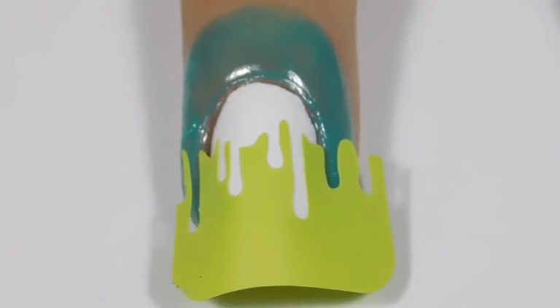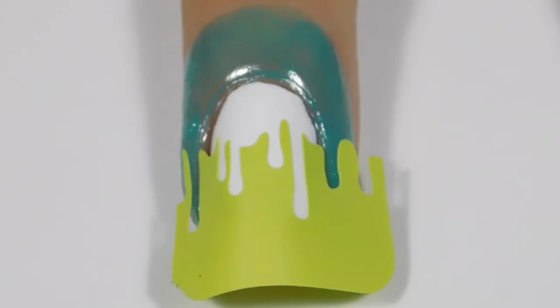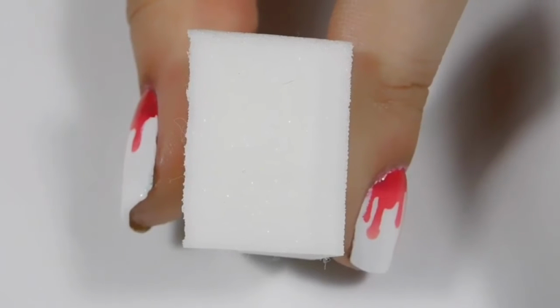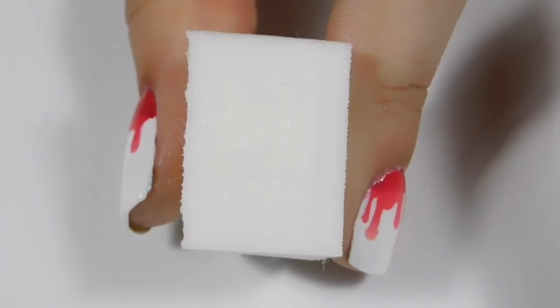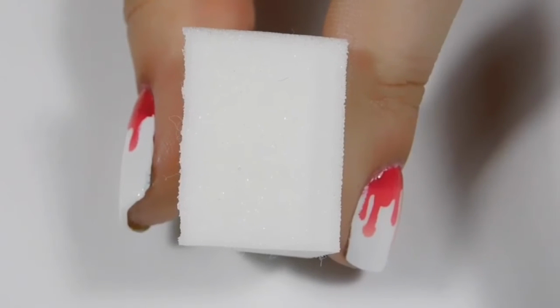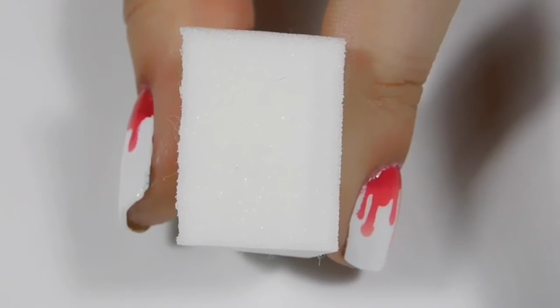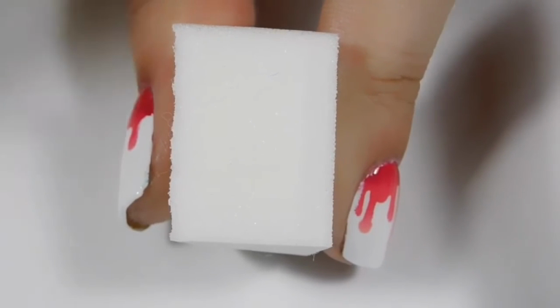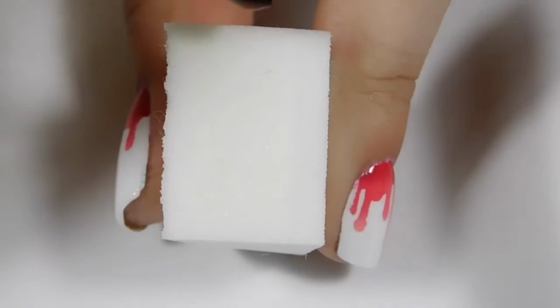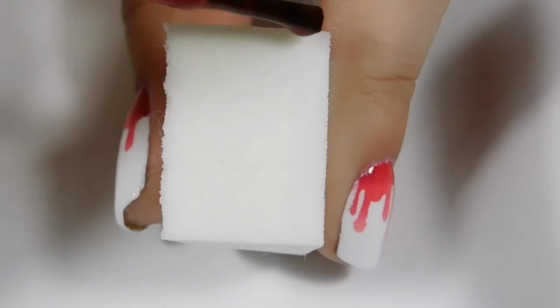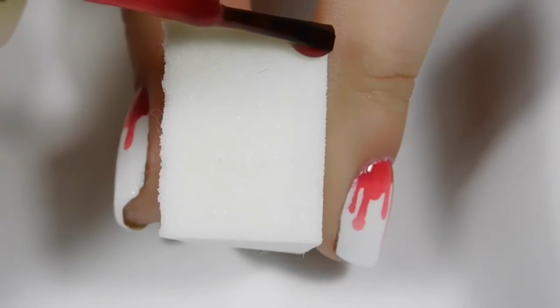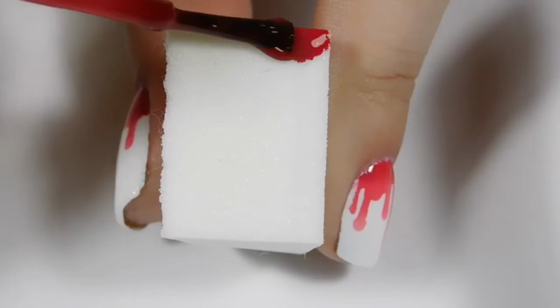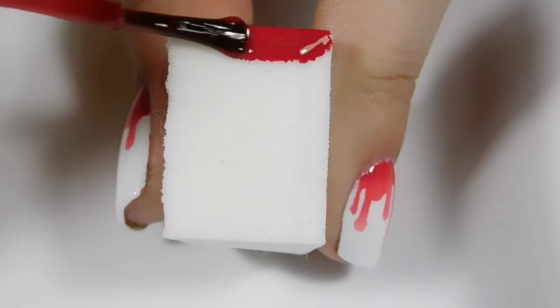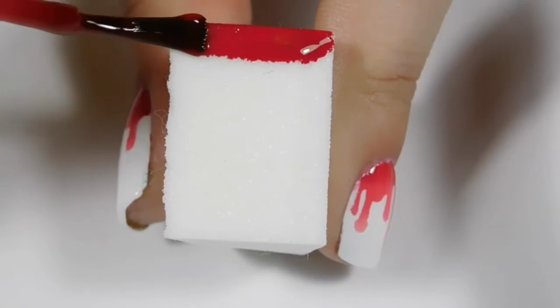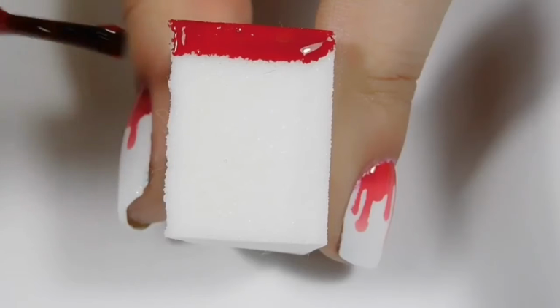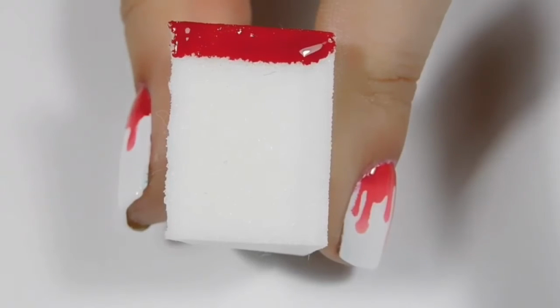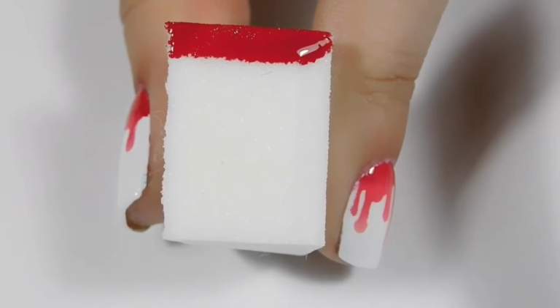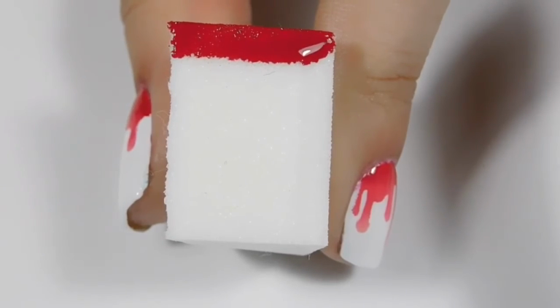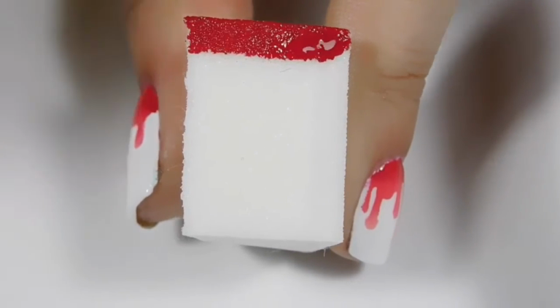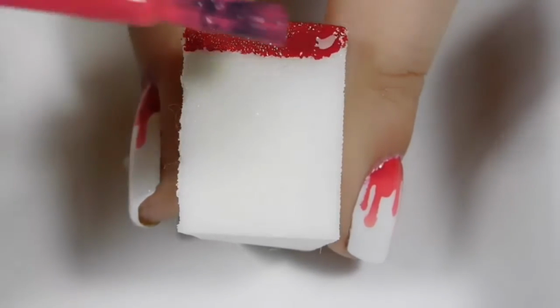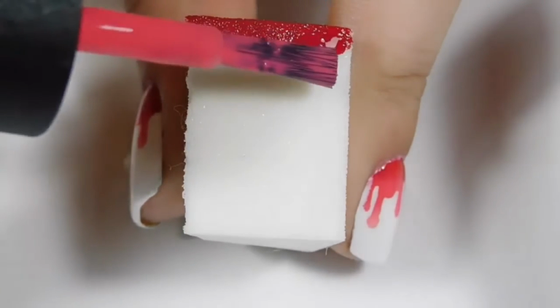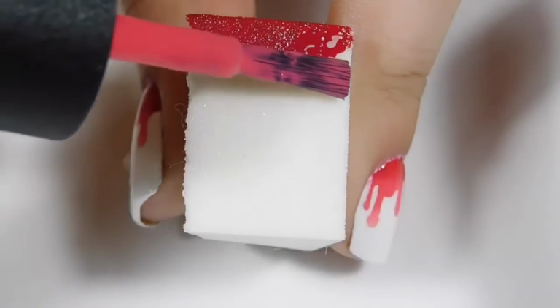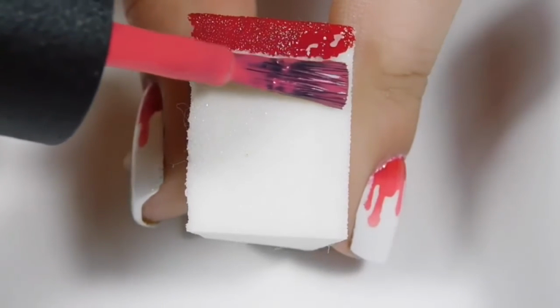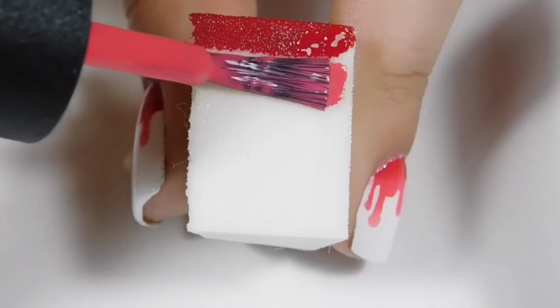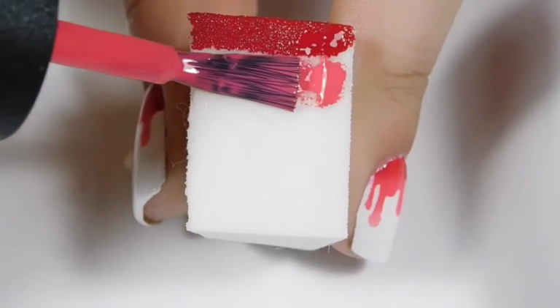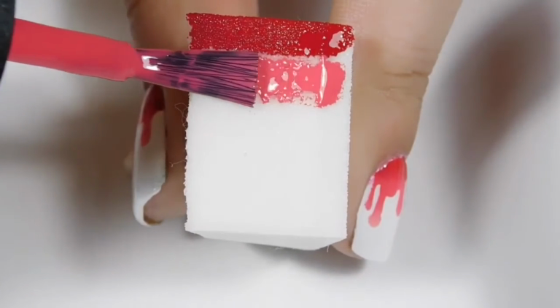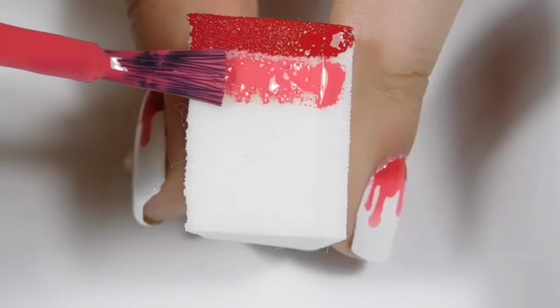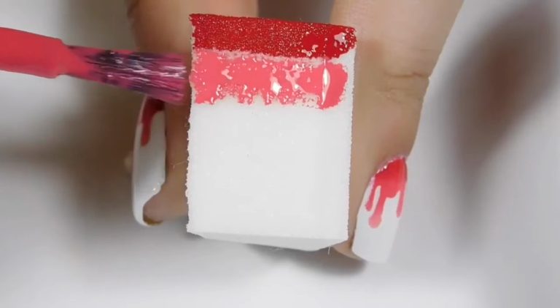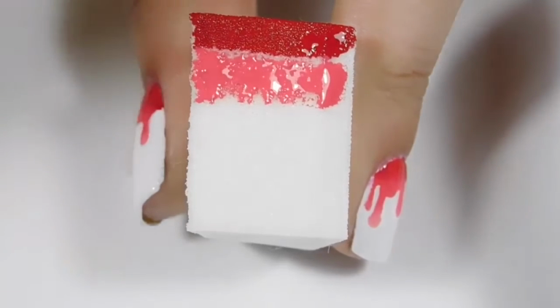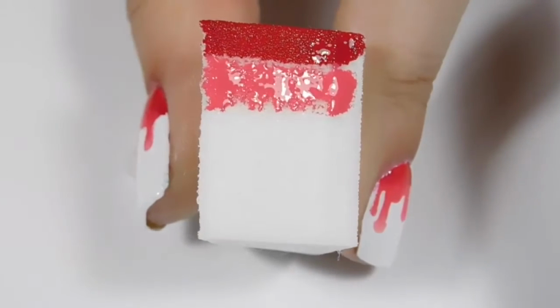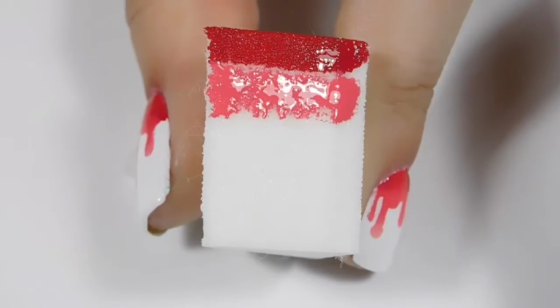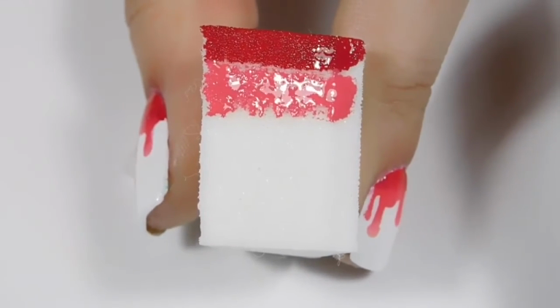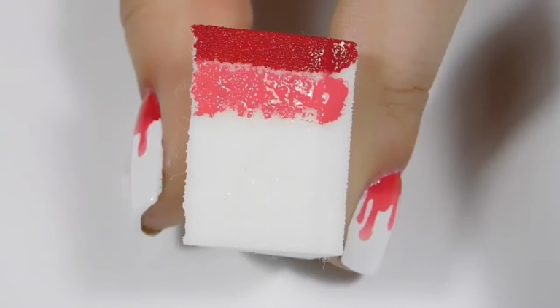Then I just have my latex-free makeup sponge that I am going to apply stripes of red, pink, and a lighter pink, so that when I dab it on my nail on top of the nail vinyl it'll create a nice gradient blend.